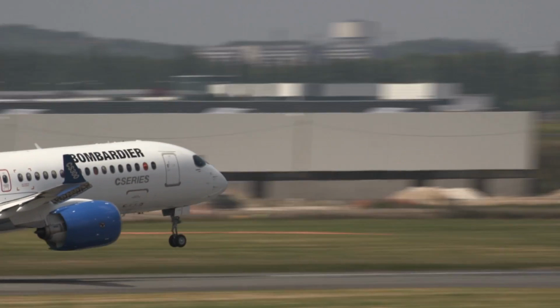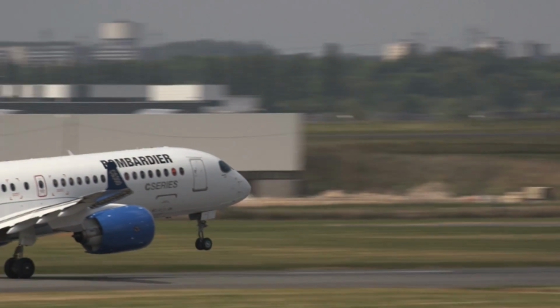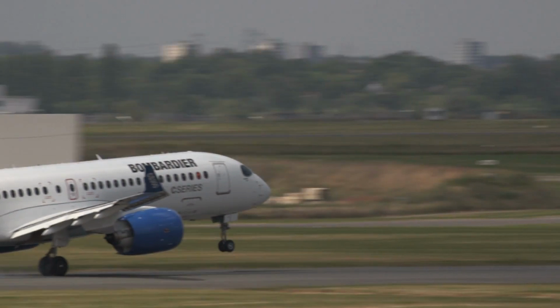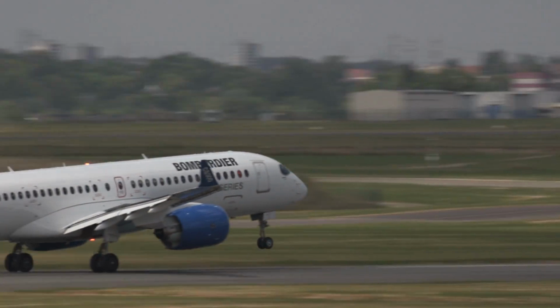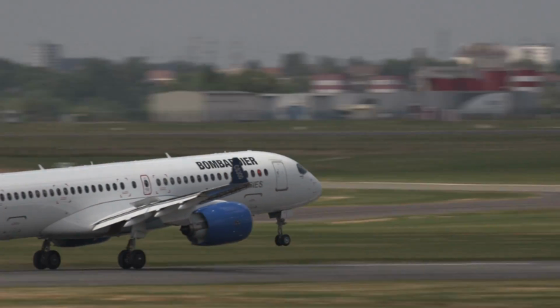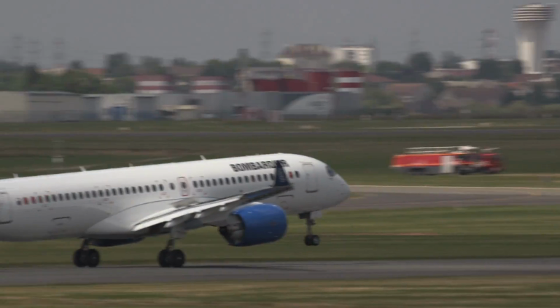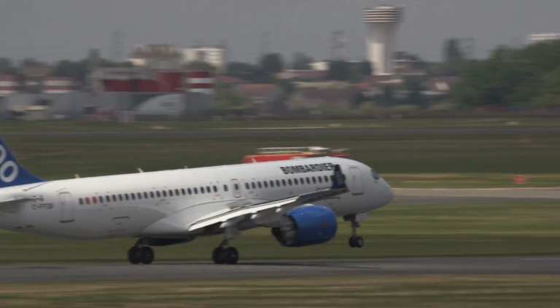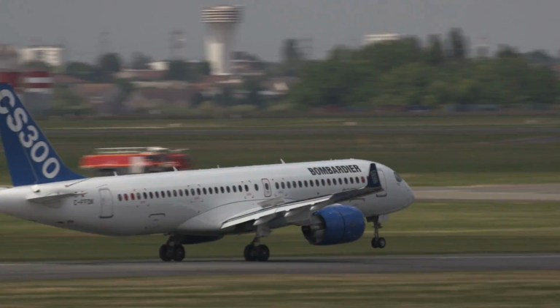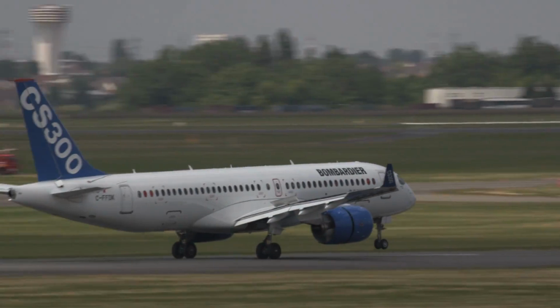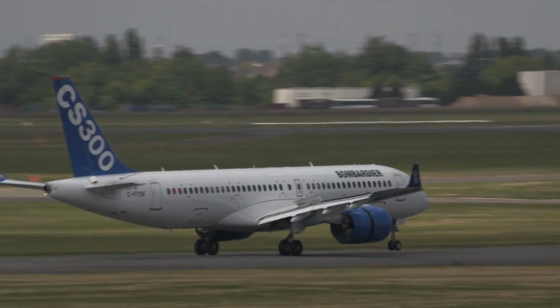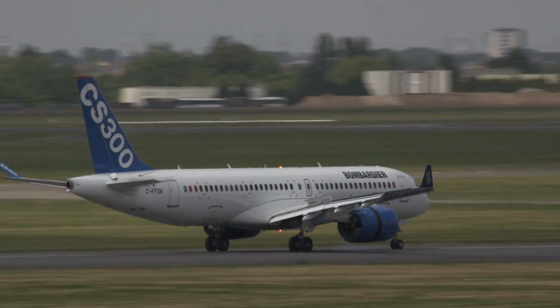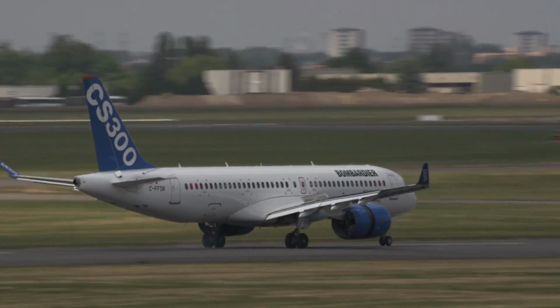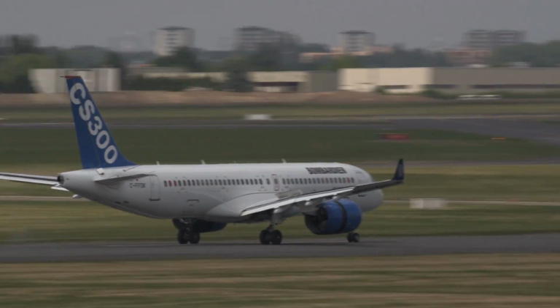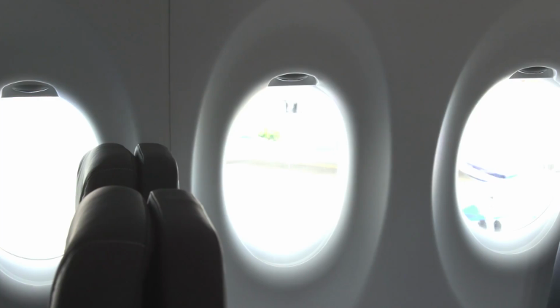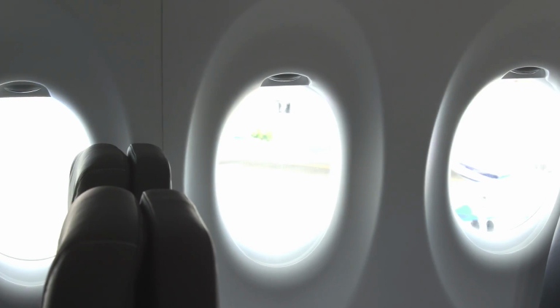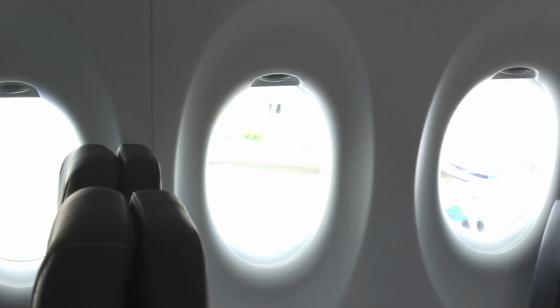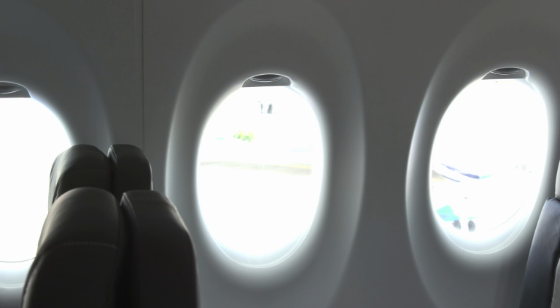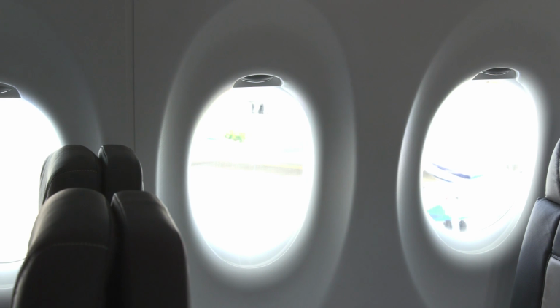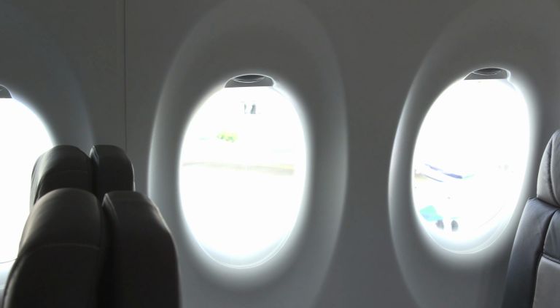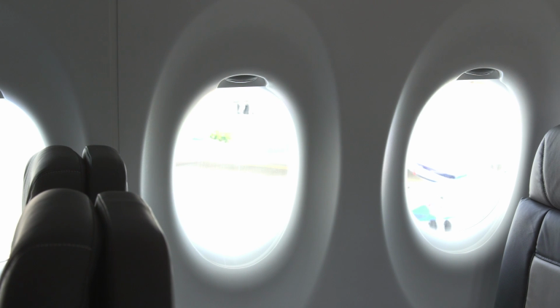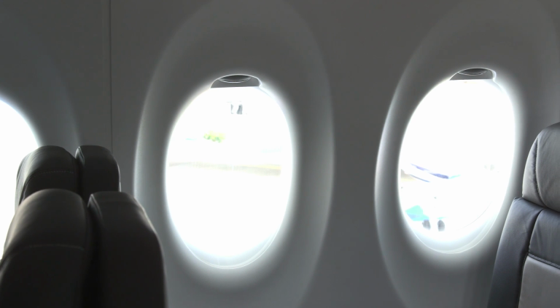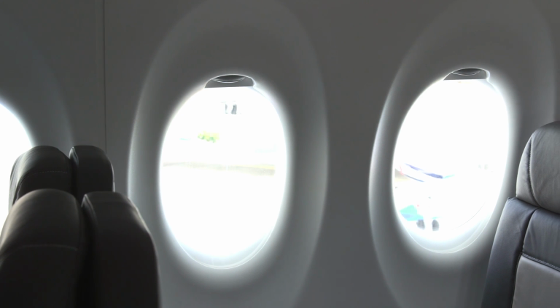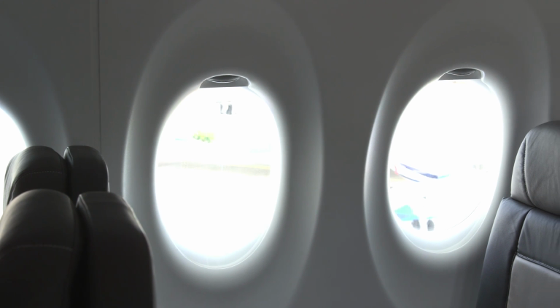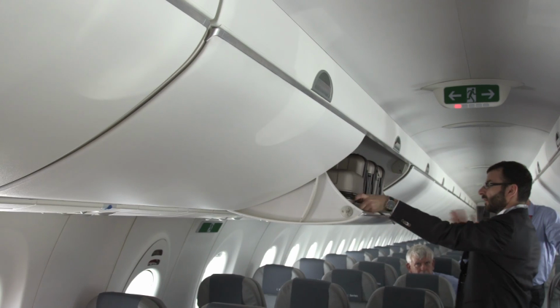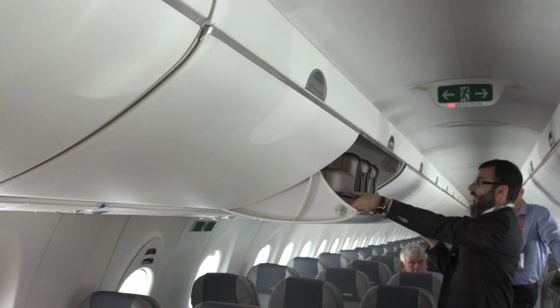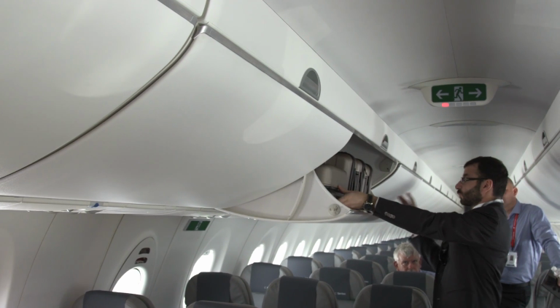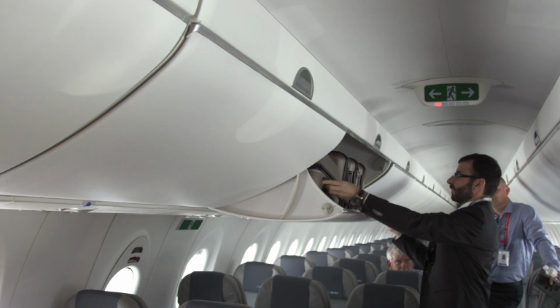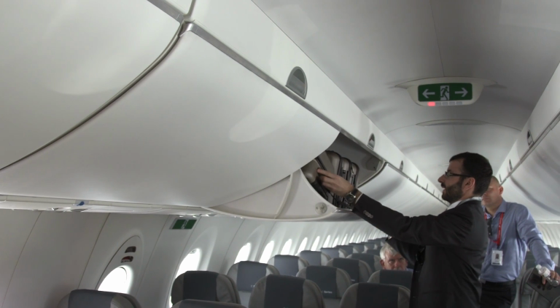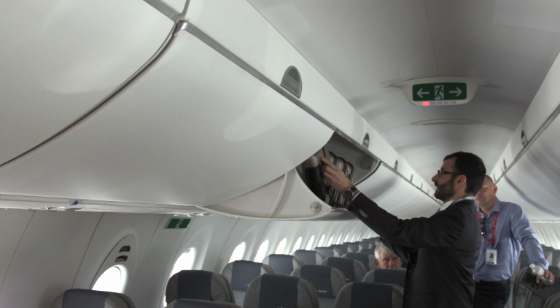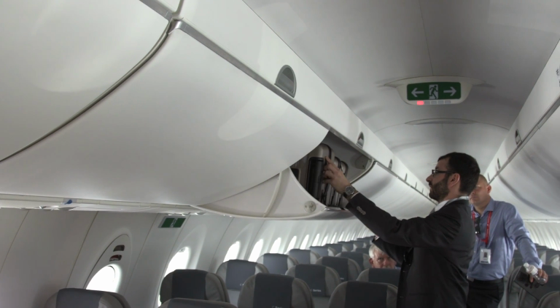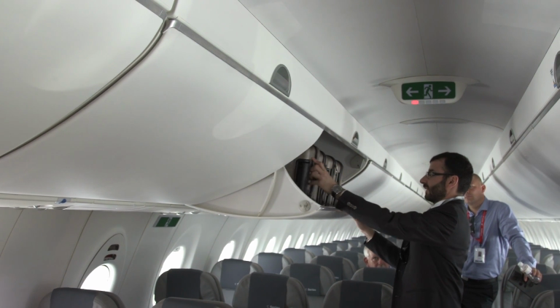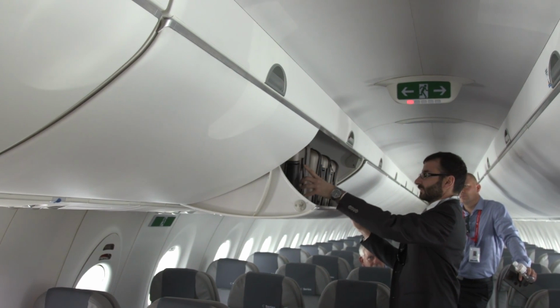The CS-300 seats up to 150 passengers. The cabin features large windows and baggage bins that can more easily accommodate roll-on bags.